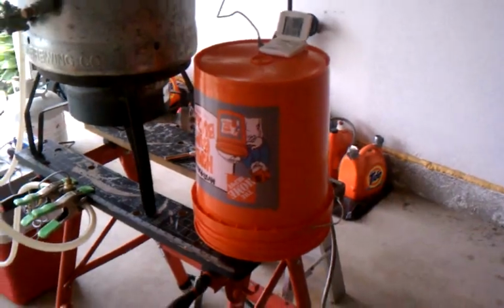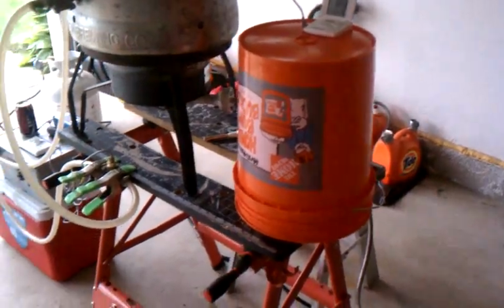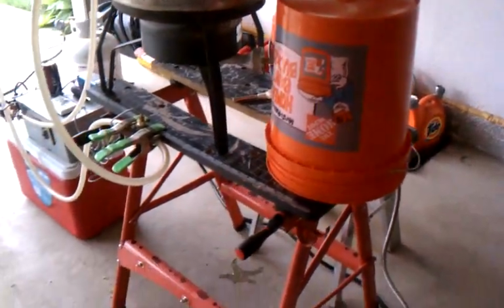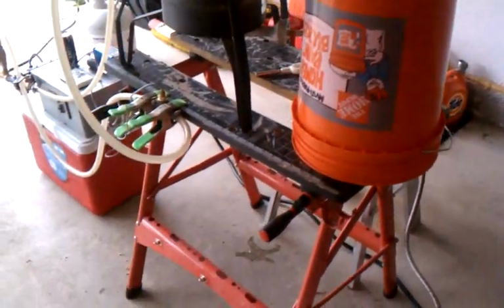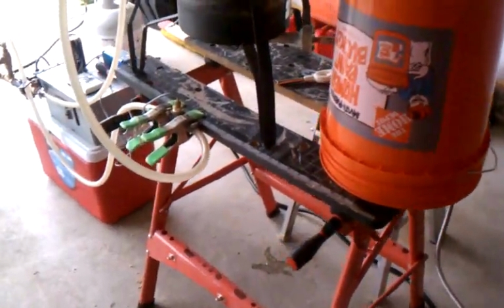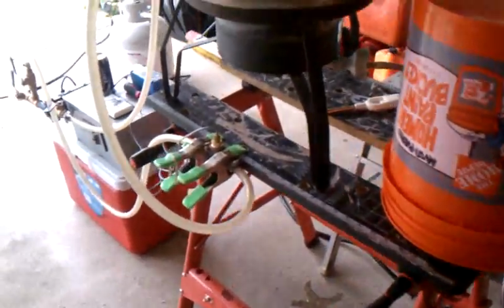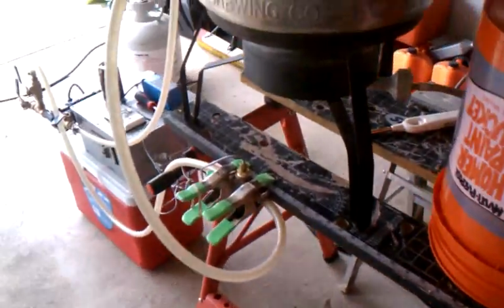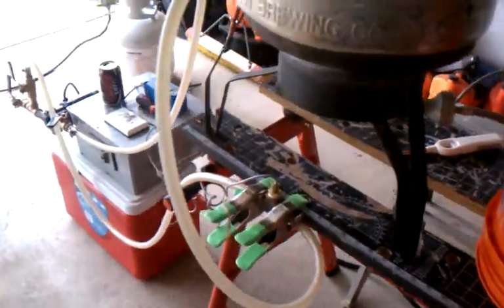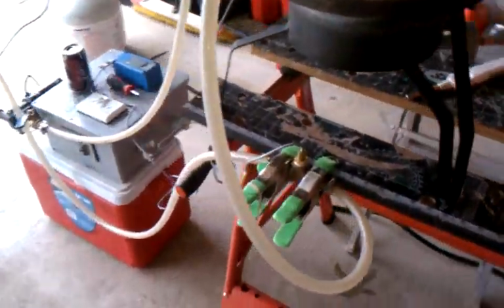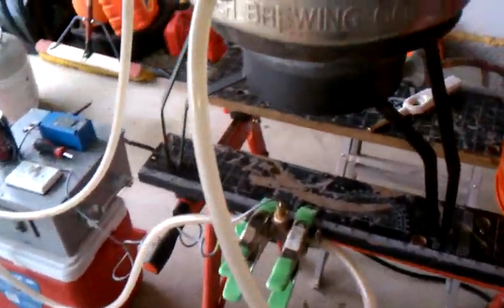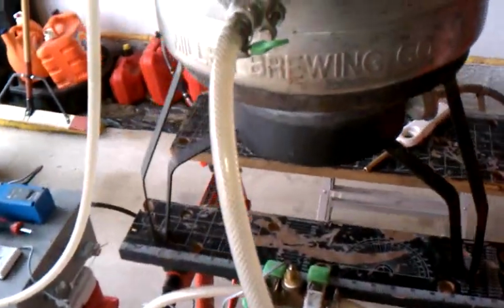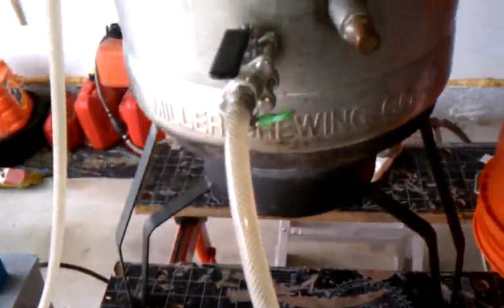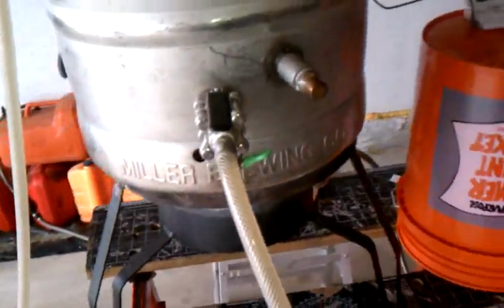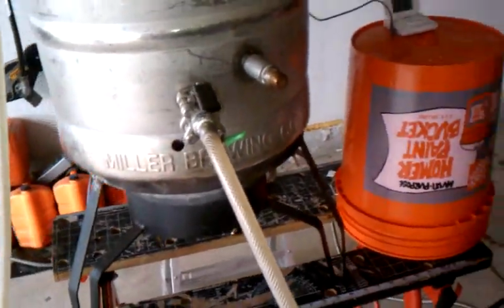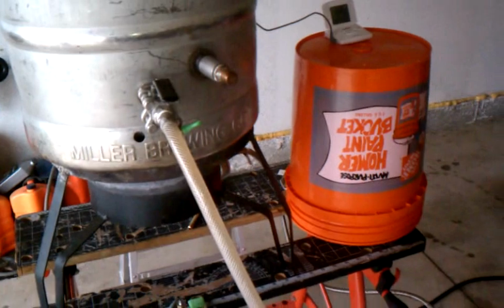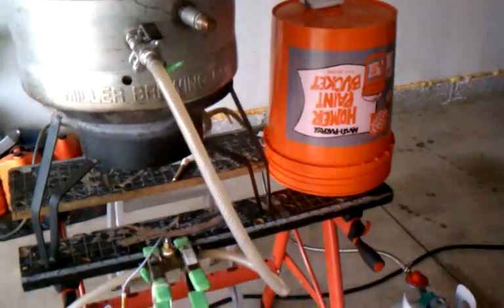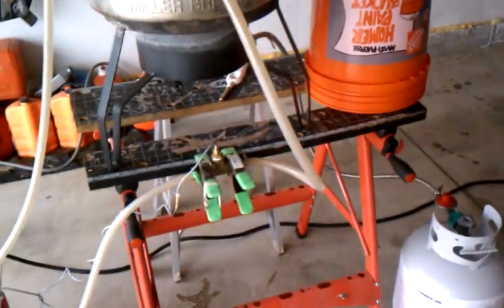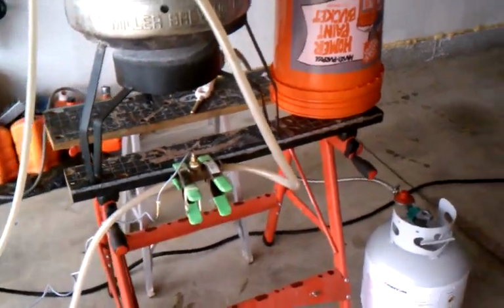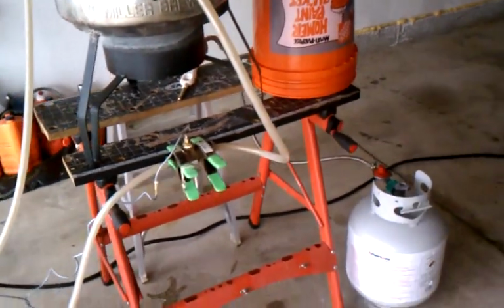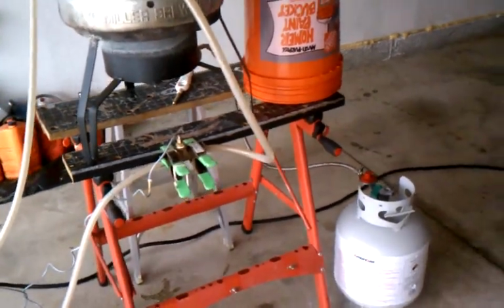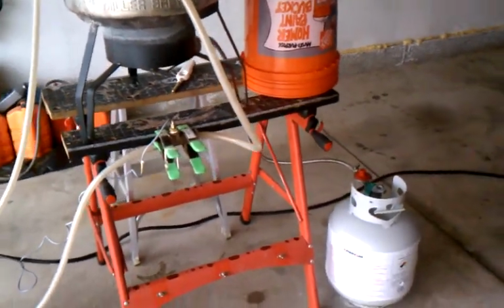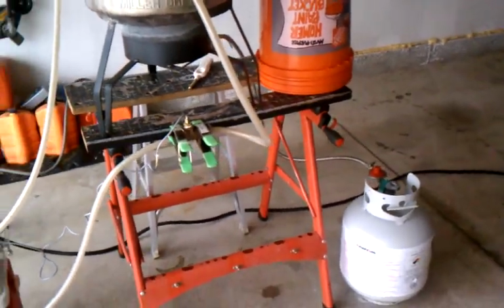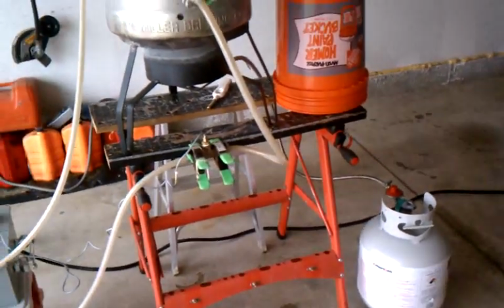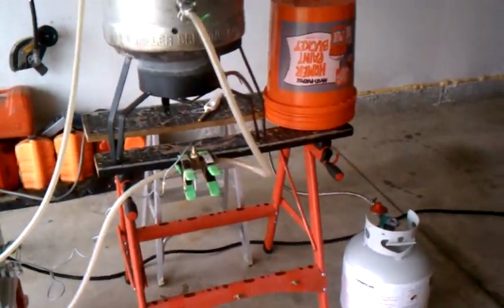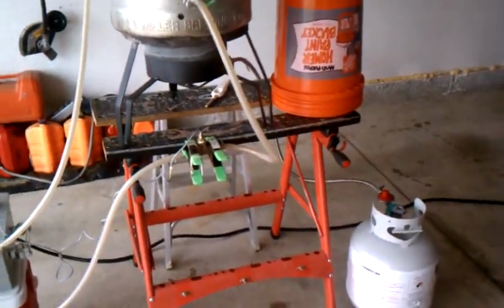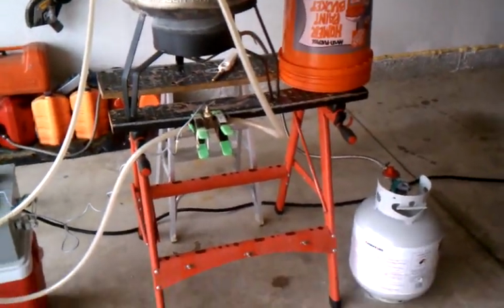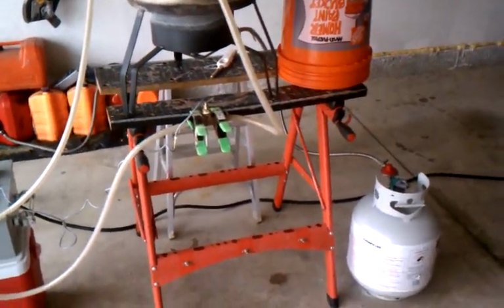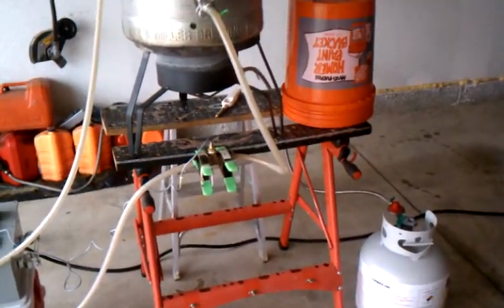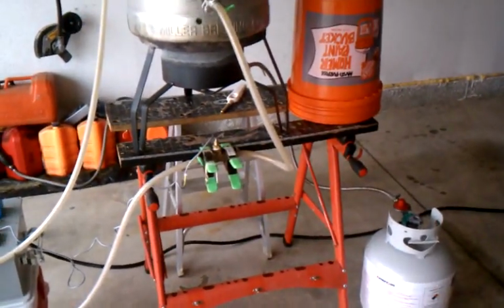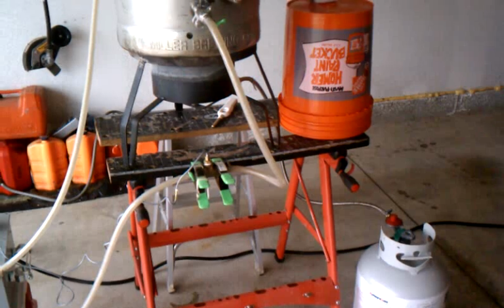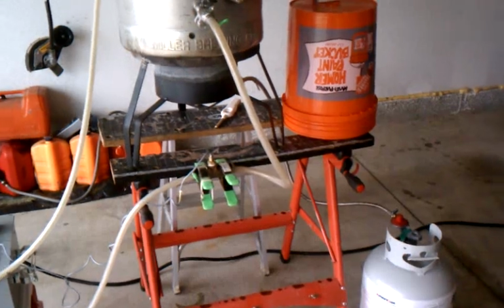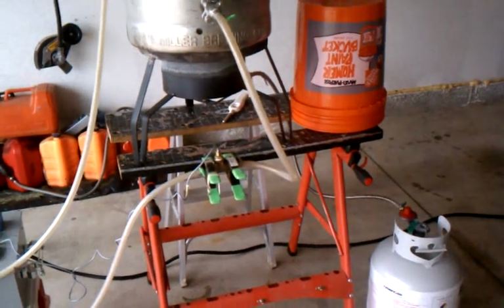Hey YouTube, it's me again, and what we've done this time is a little different. I'm having some problems with my heating elements, so I thought I'd go straight to gas this time around.